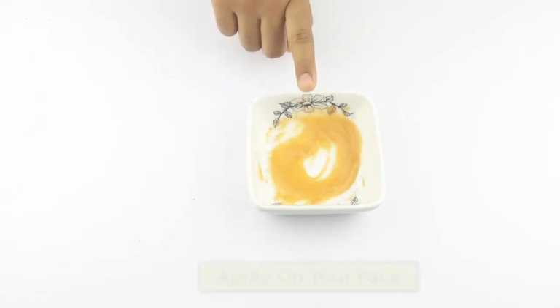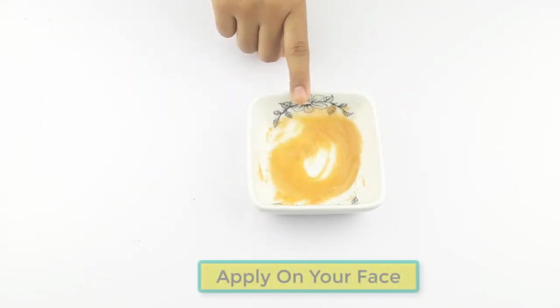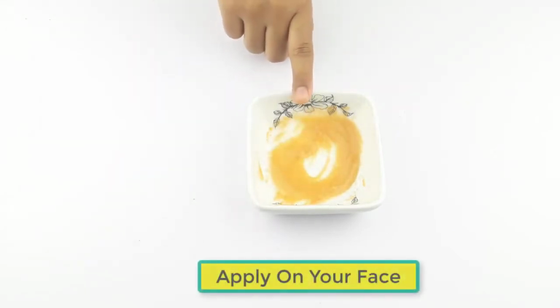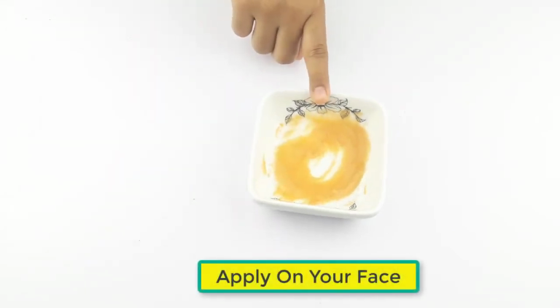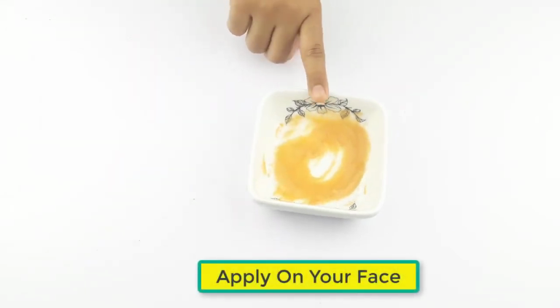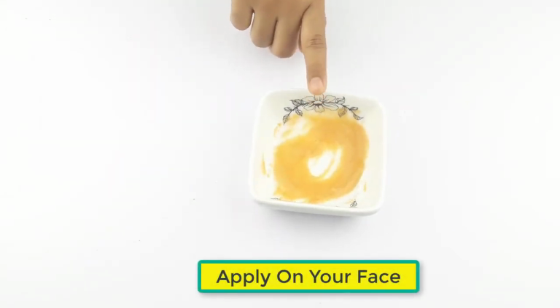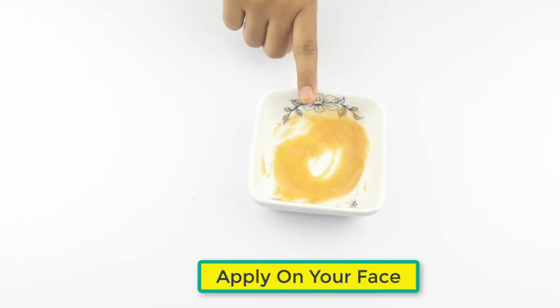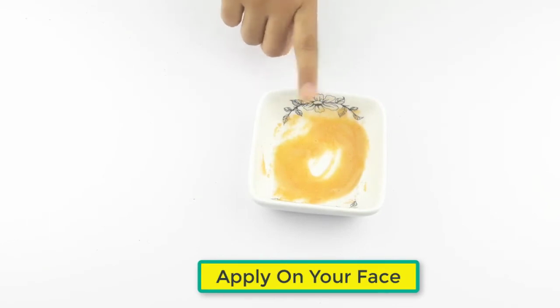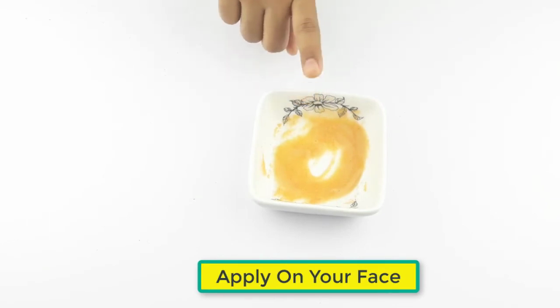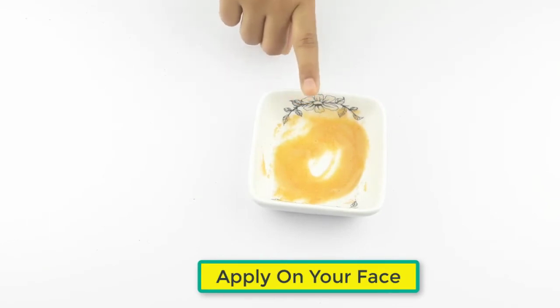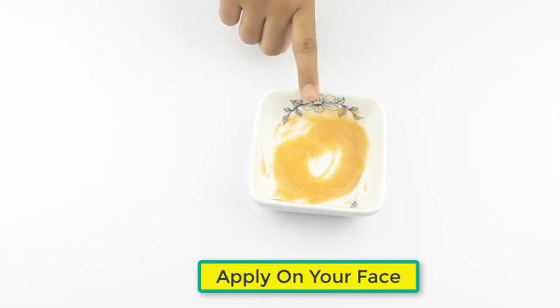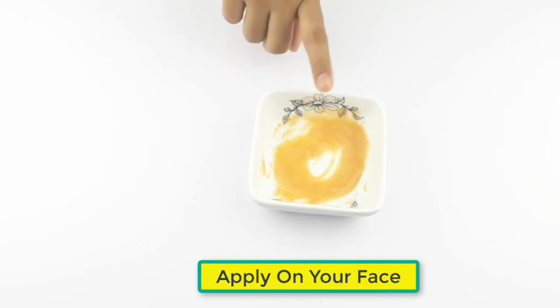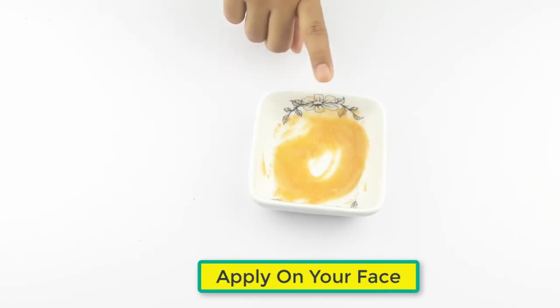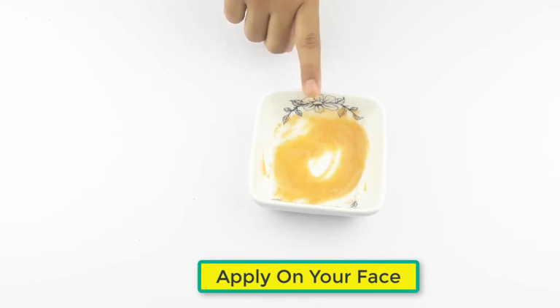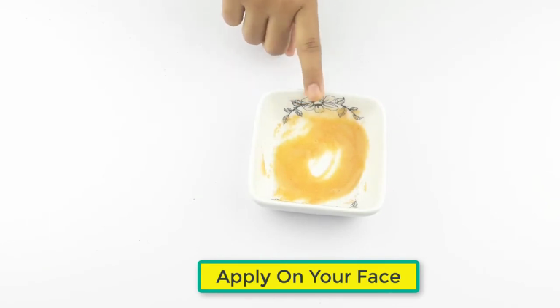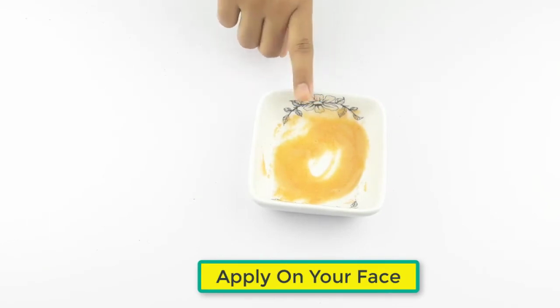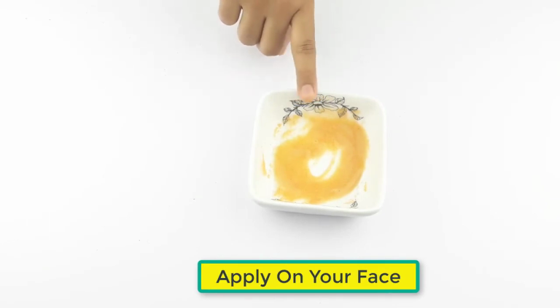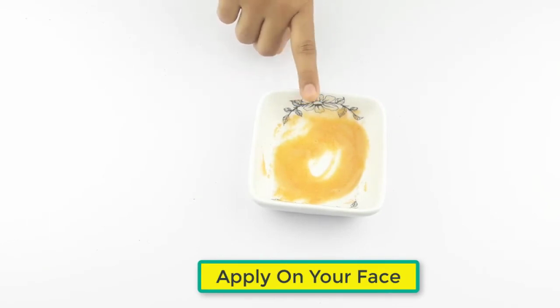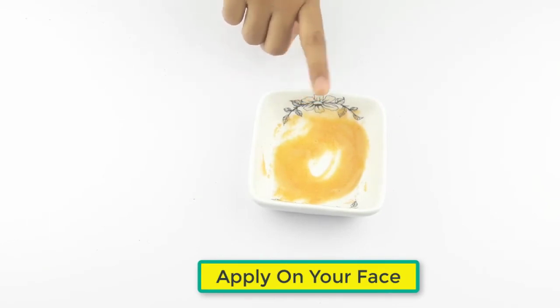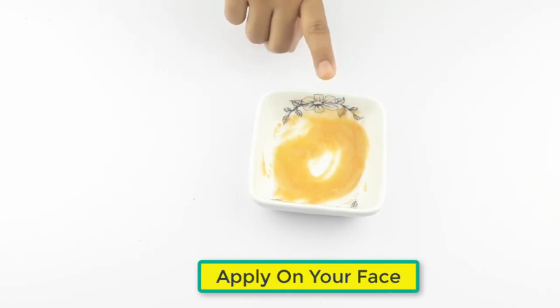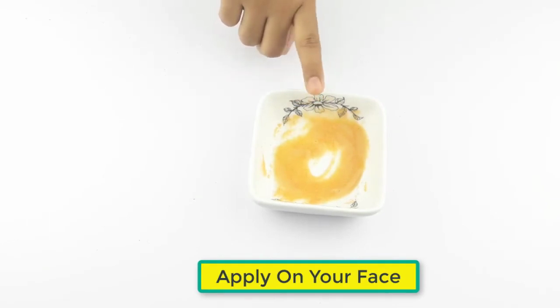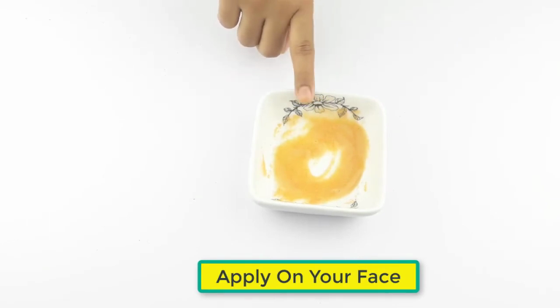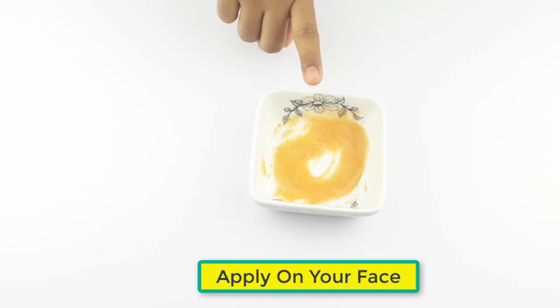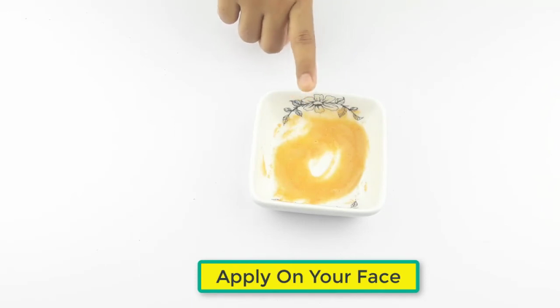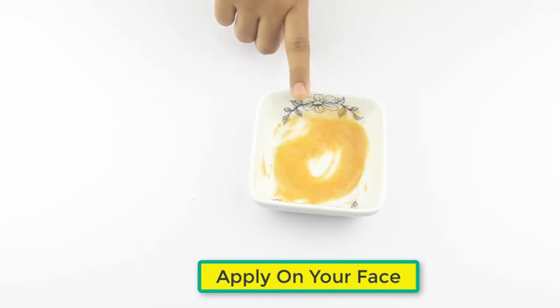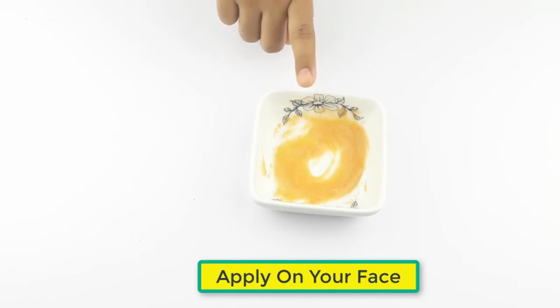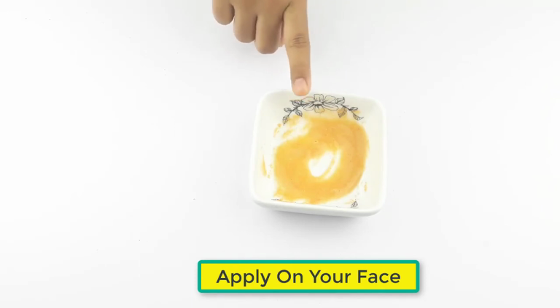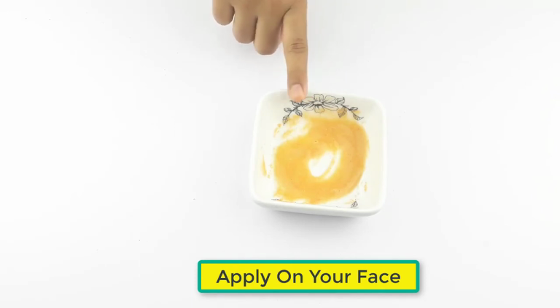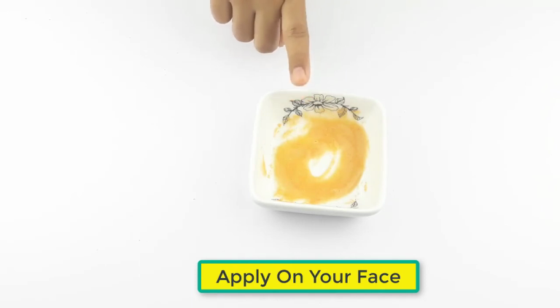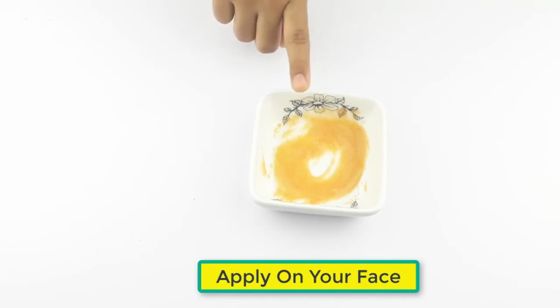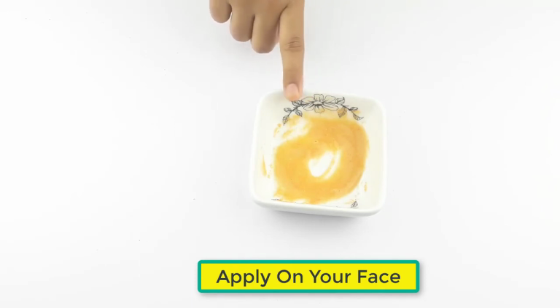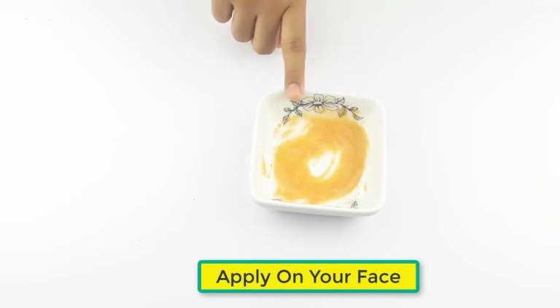Now it's ready for use. Apply it on your dark spots gently. Leave it for 30 minutes. Follow this remedy for at least 2 weeks for better results.